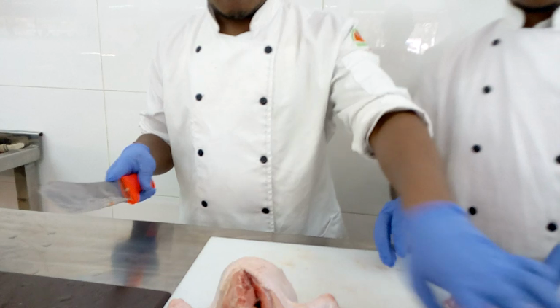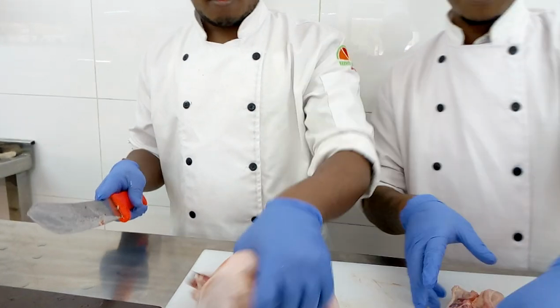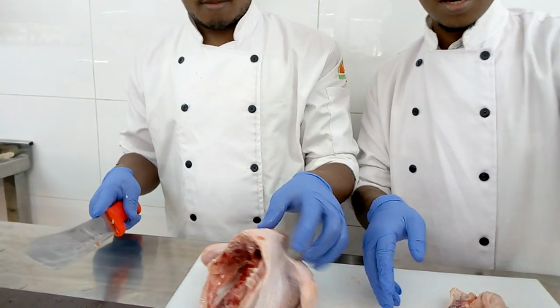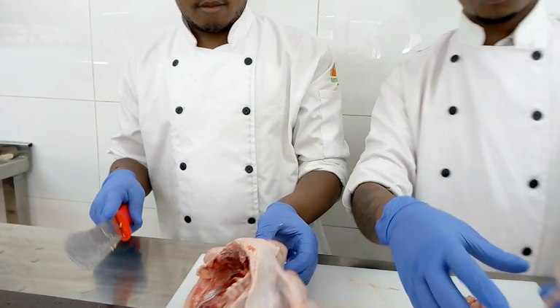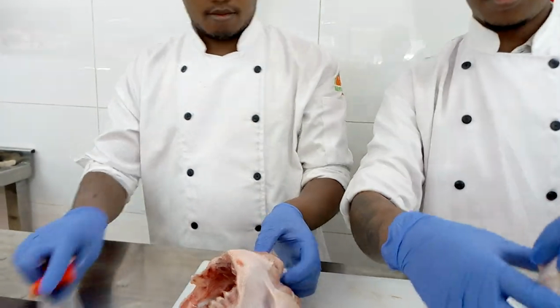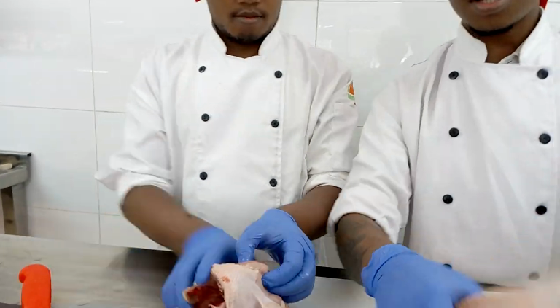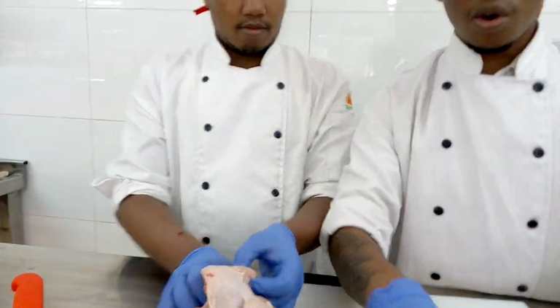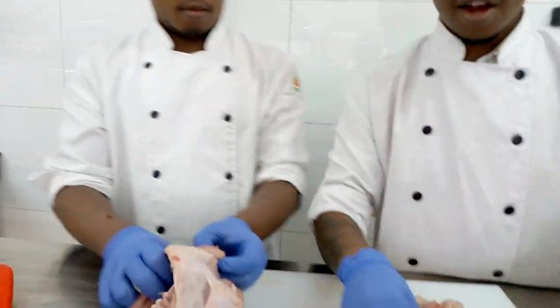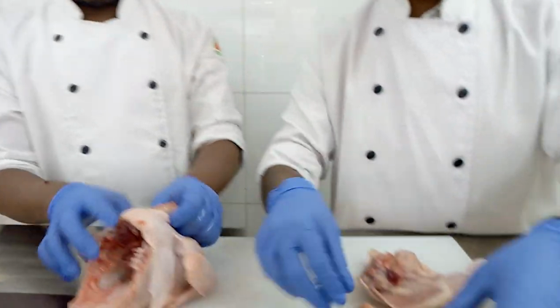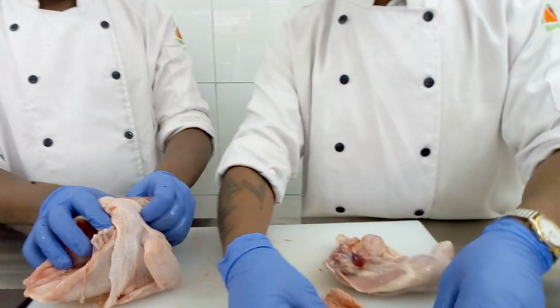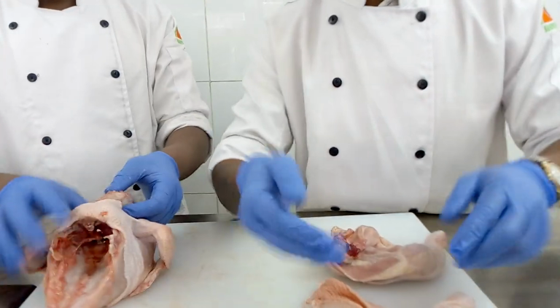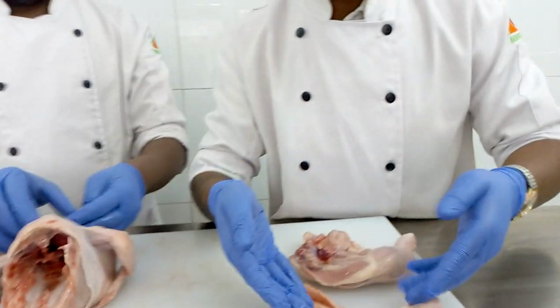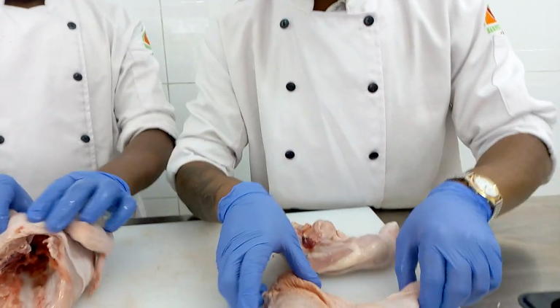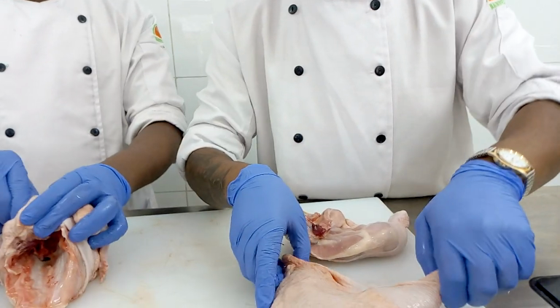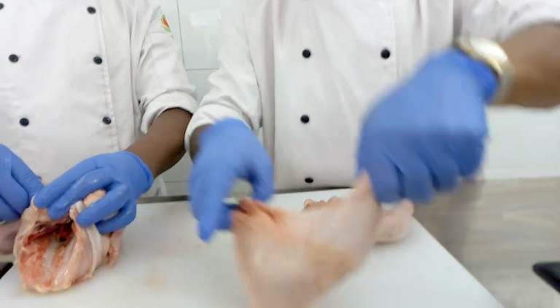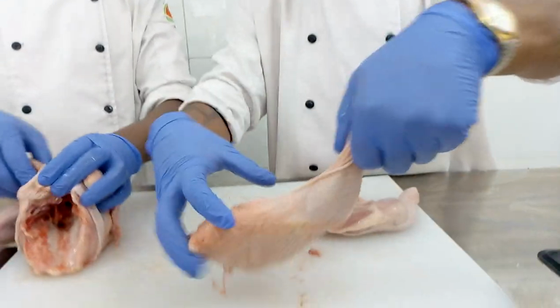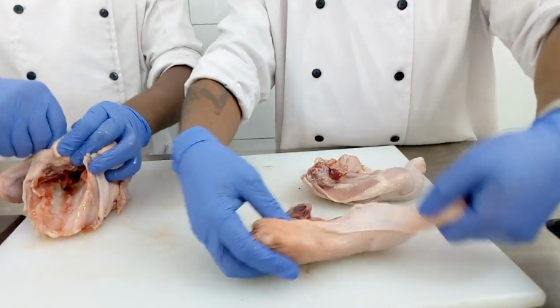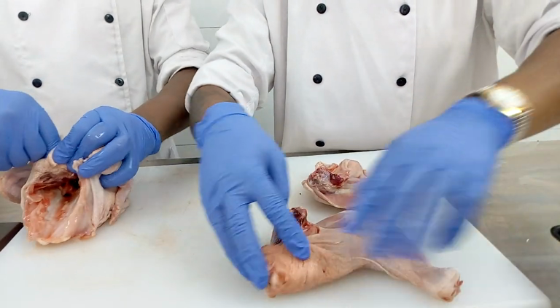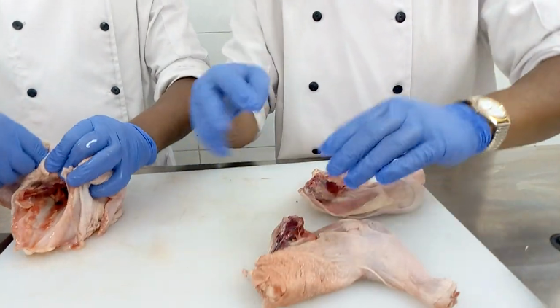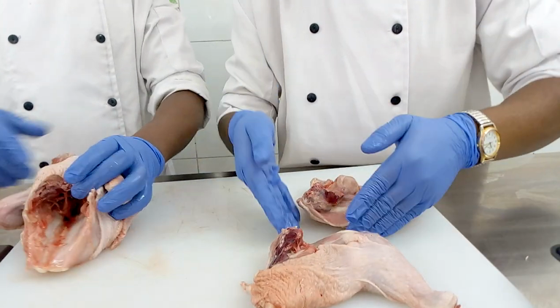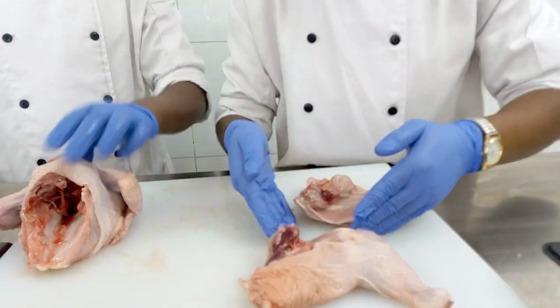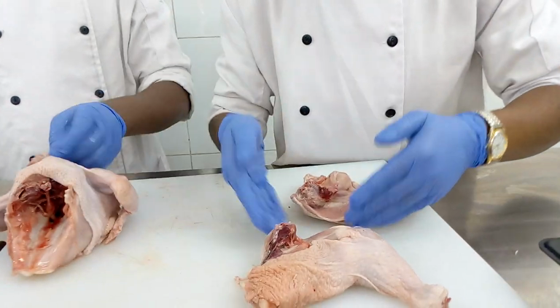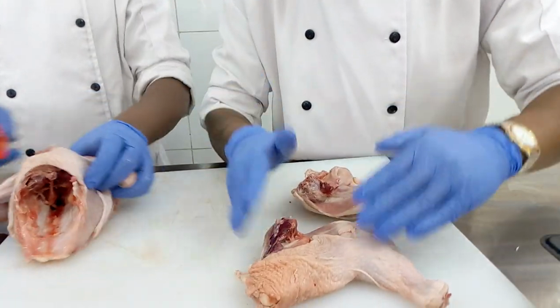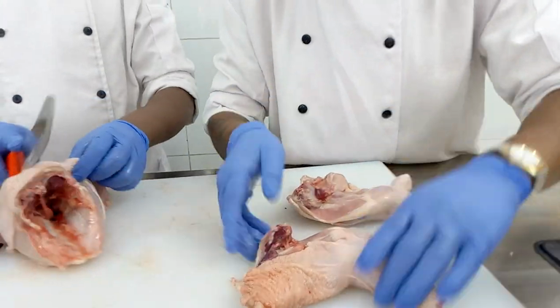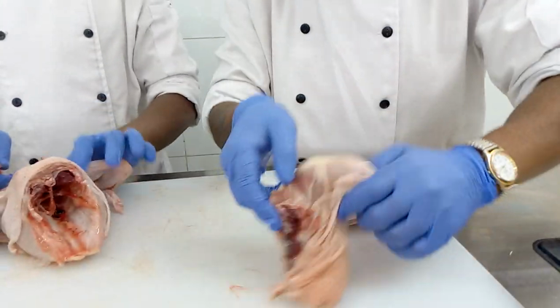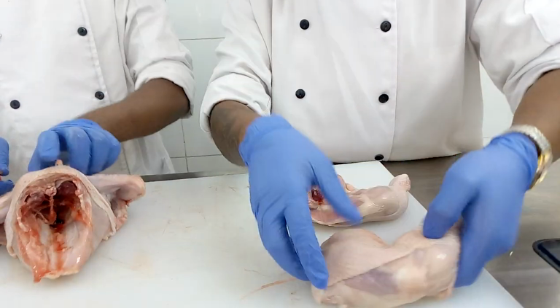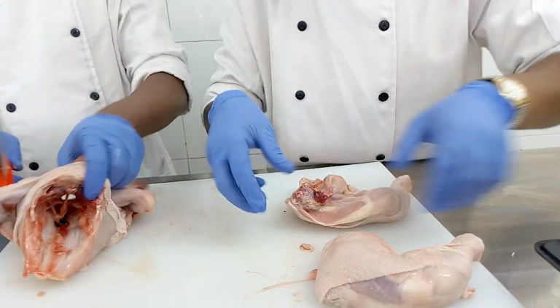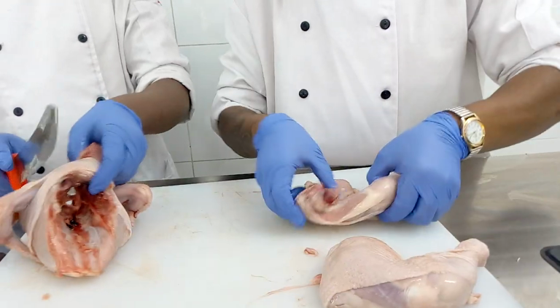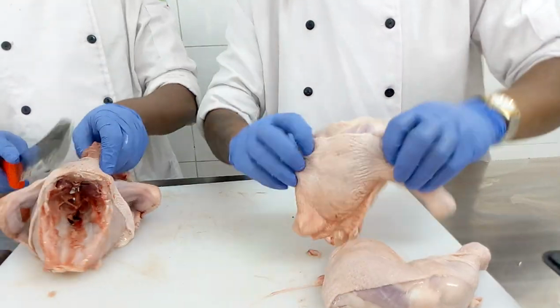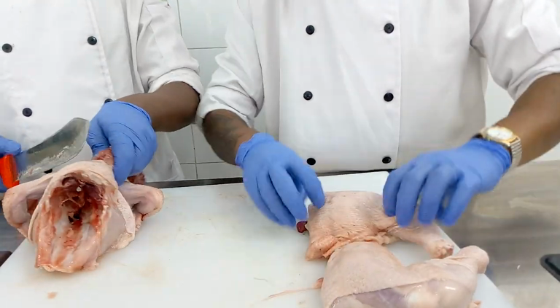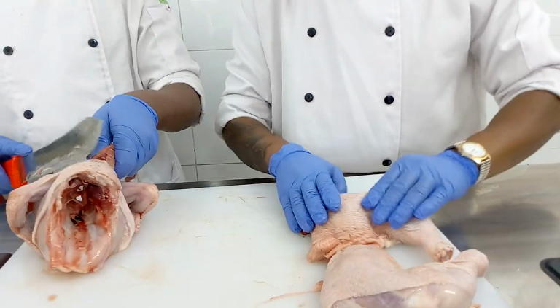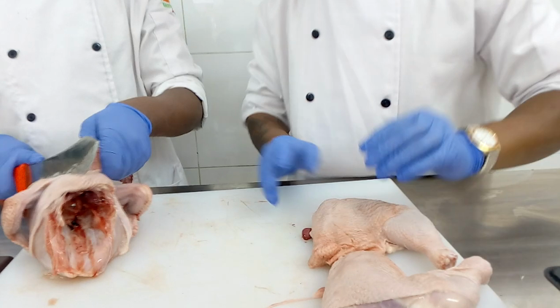Now we have divided it into two. This is now our leg quarter. The part that you can see — we have divided it into two — it is the leg quarter. This is now the leg quarter.